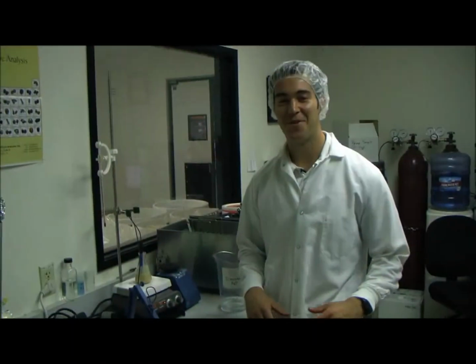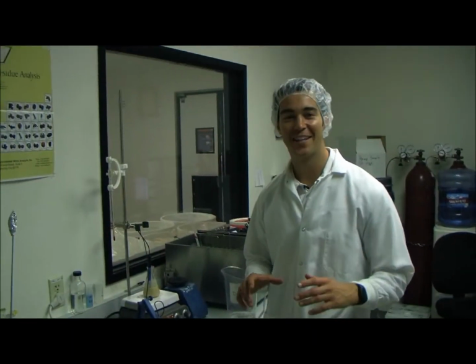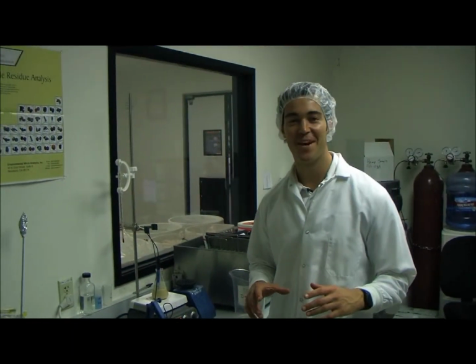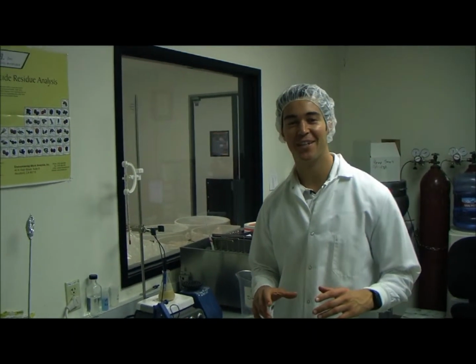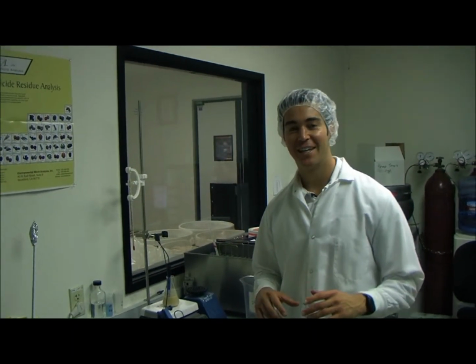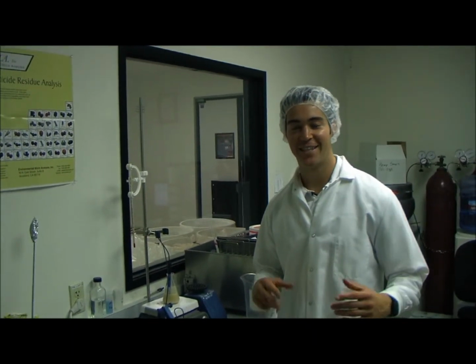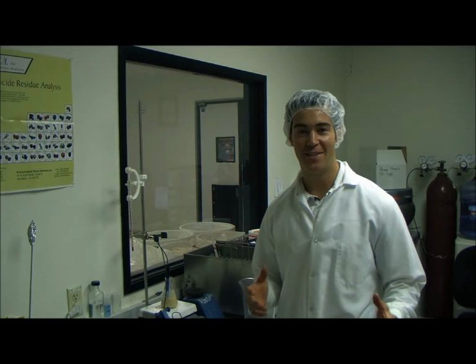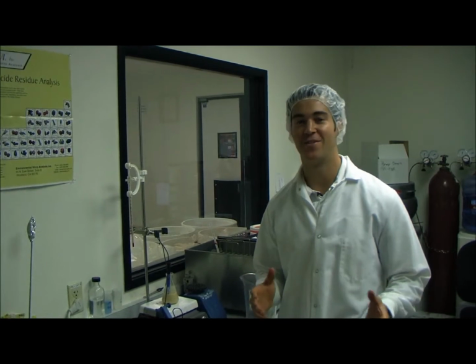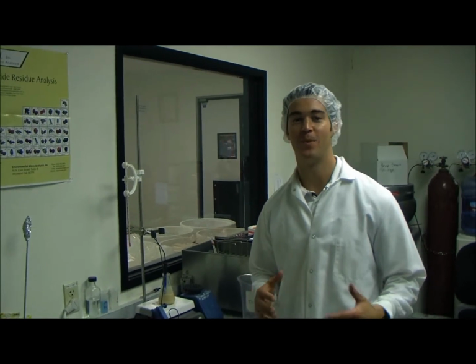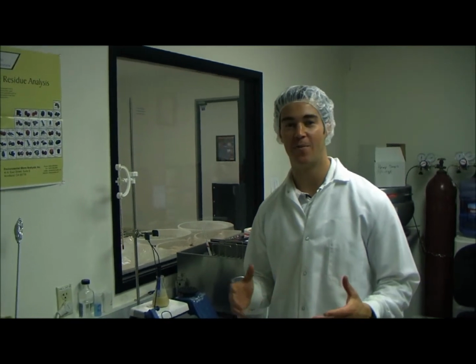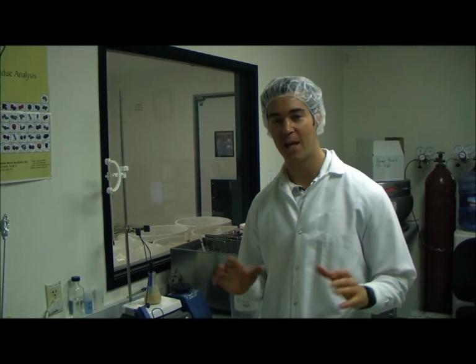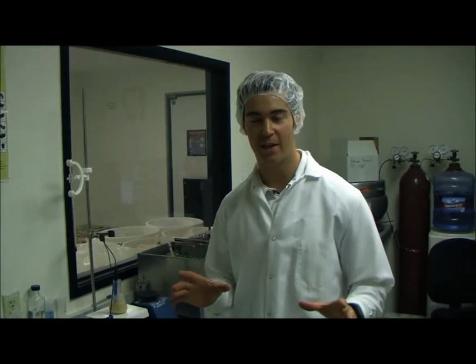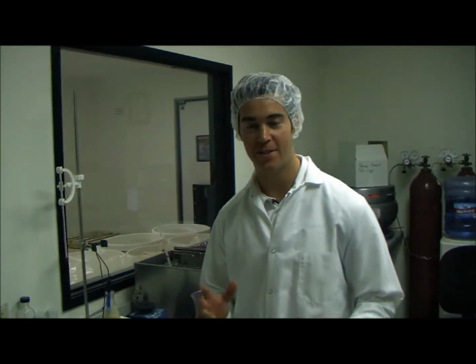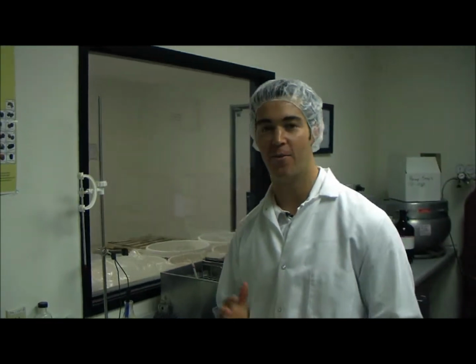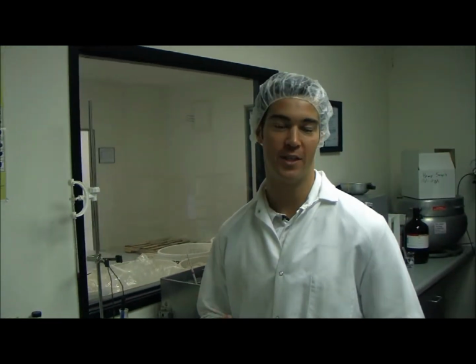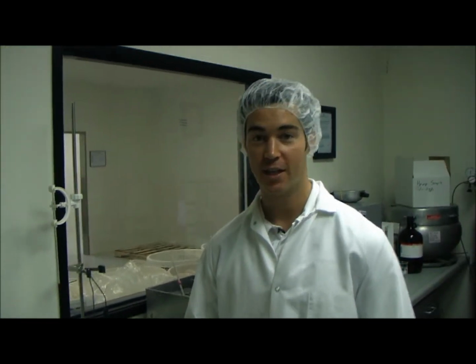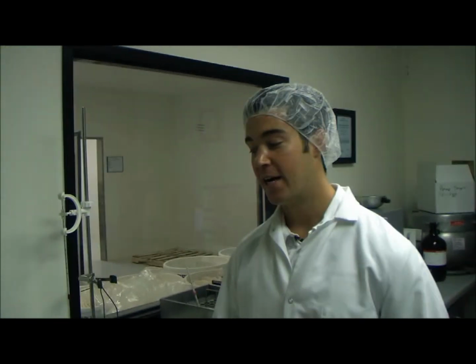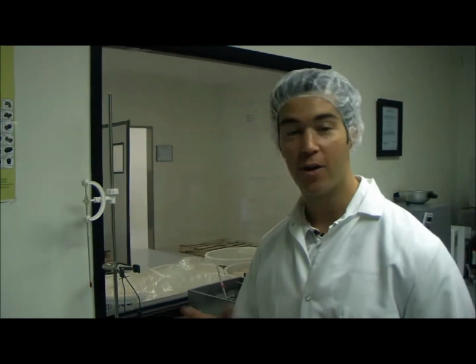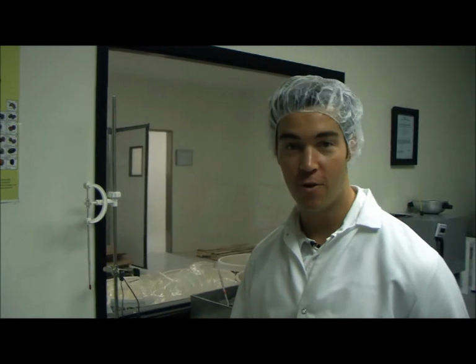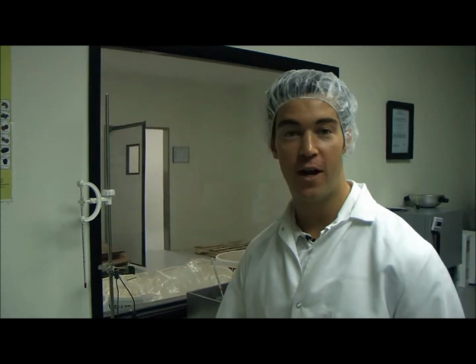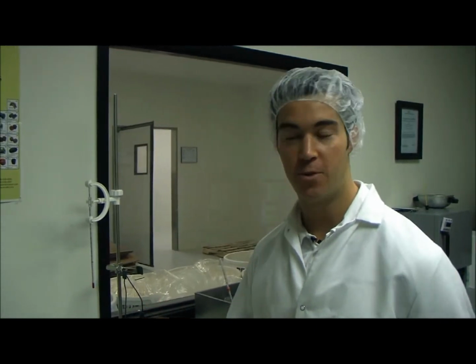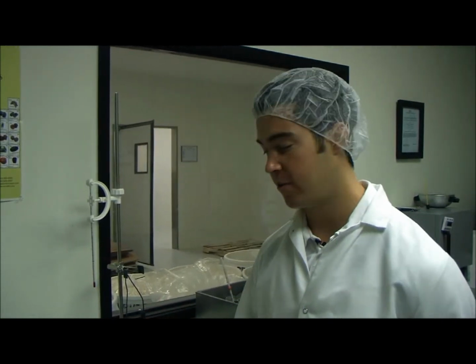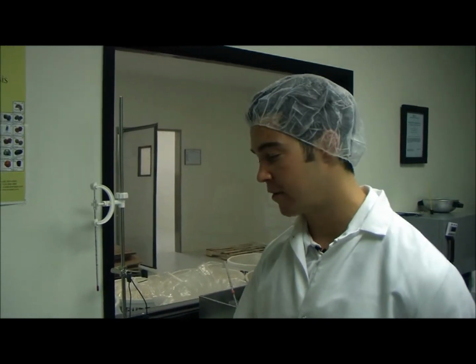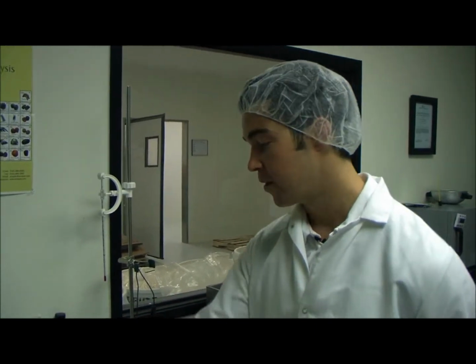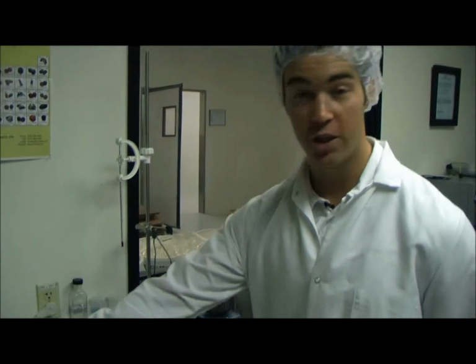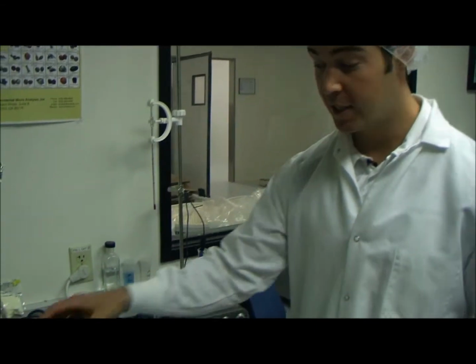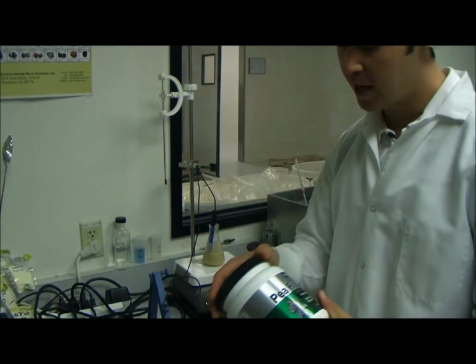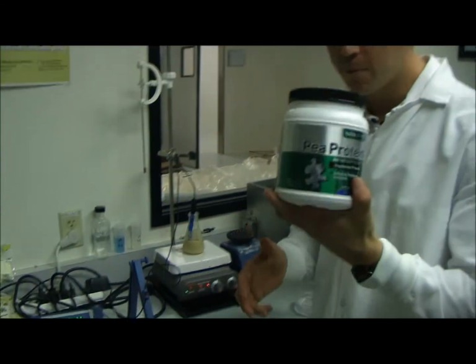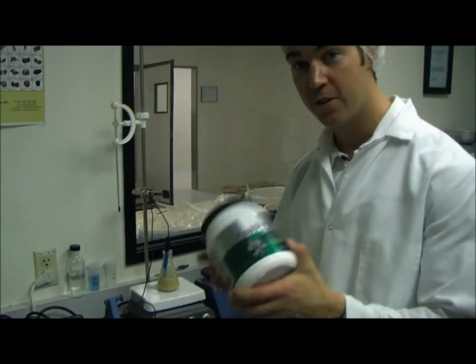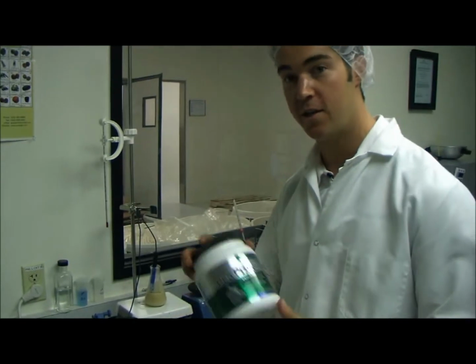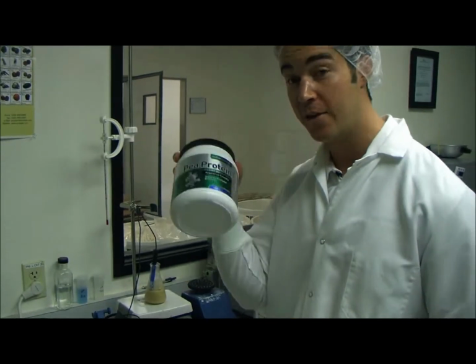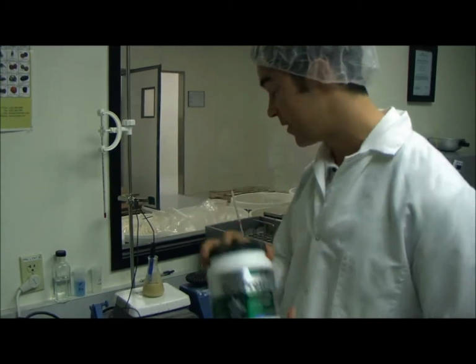So we're back in the lab right now. We're actually conducting a pH test to show you the pH of the pea protein. A lot of people make claims and say that their protein is alkaline forming or has a pH balance of — so we're actually here doing the test. We have some of our pea protein right here that's natural based.